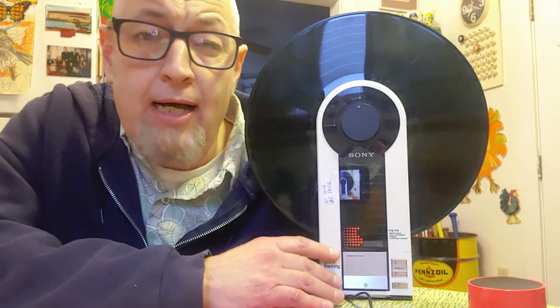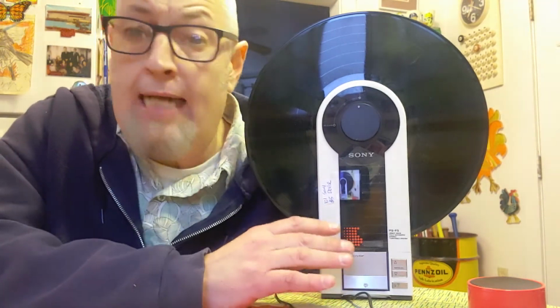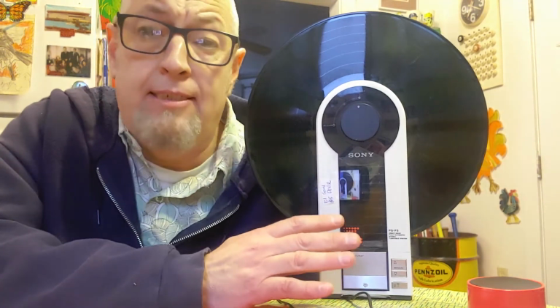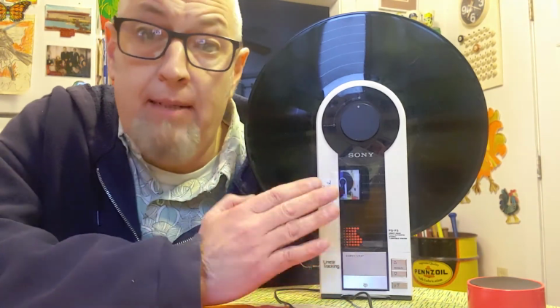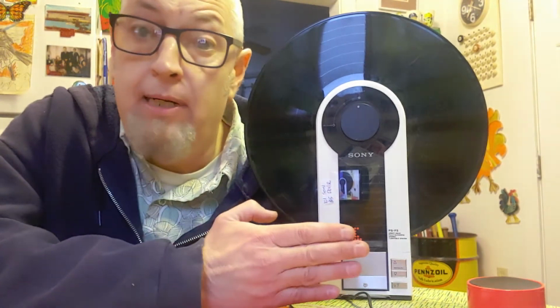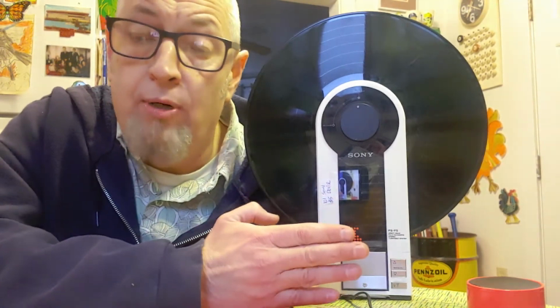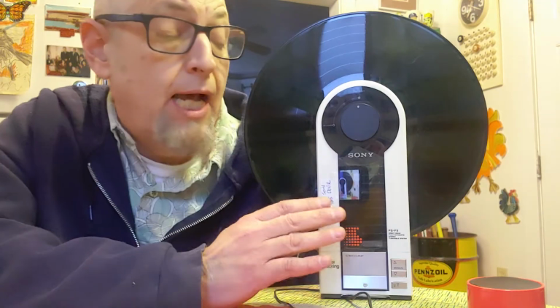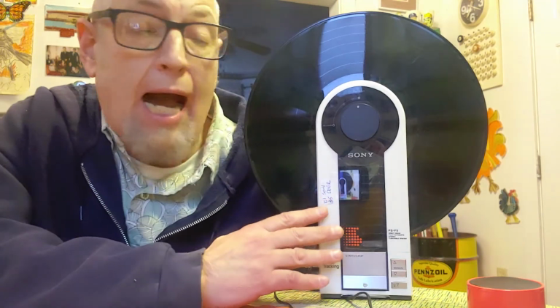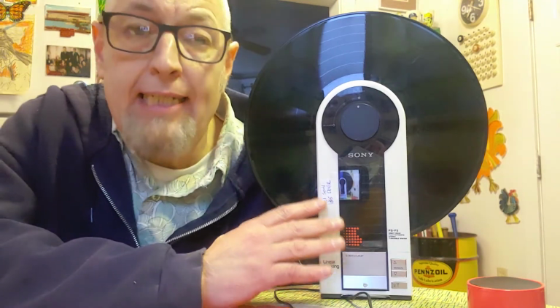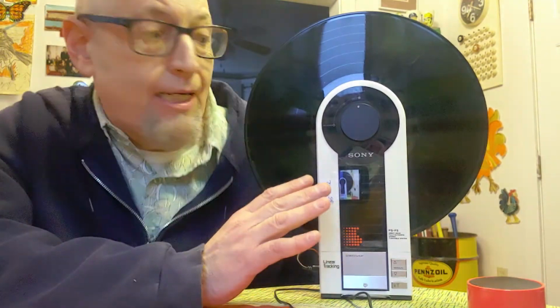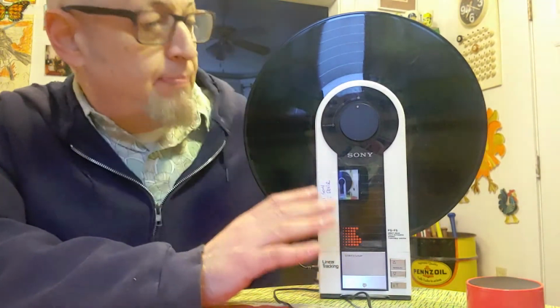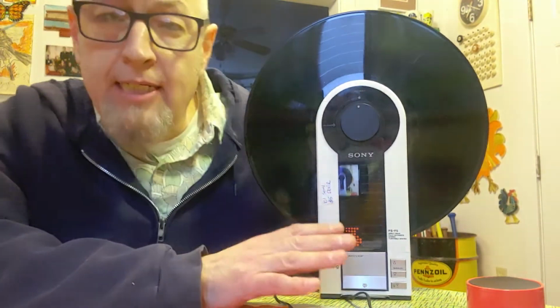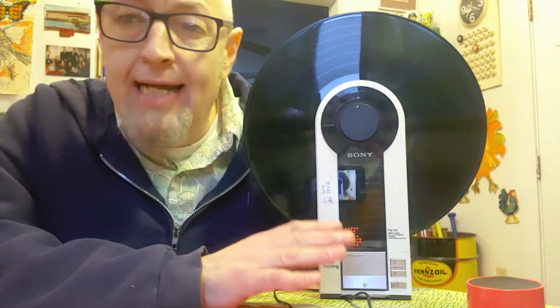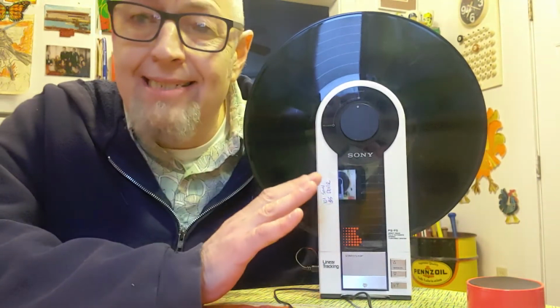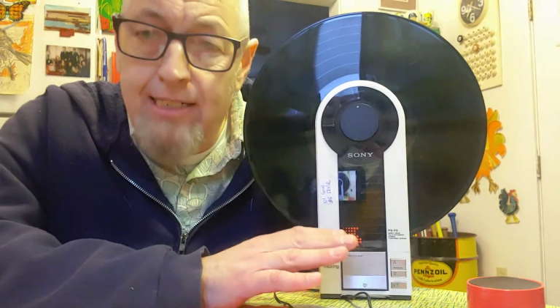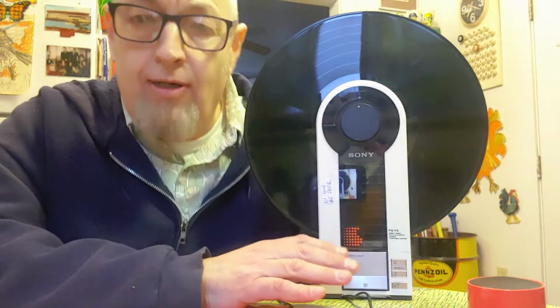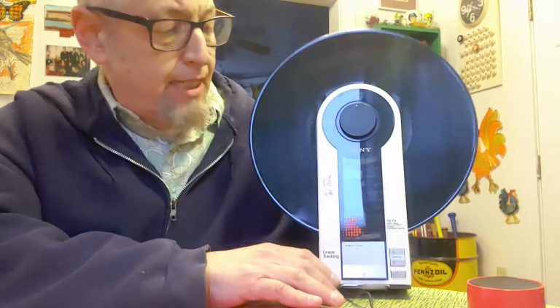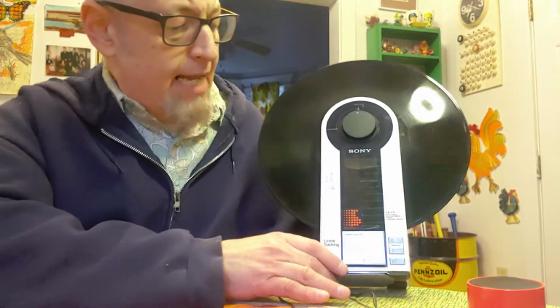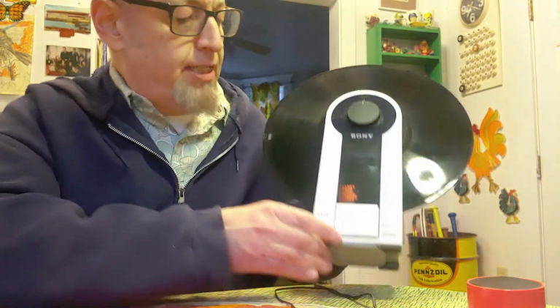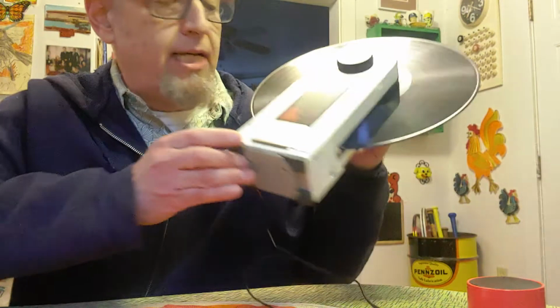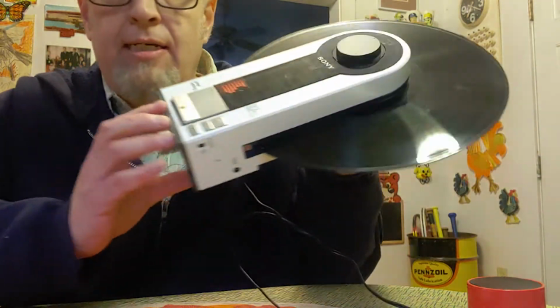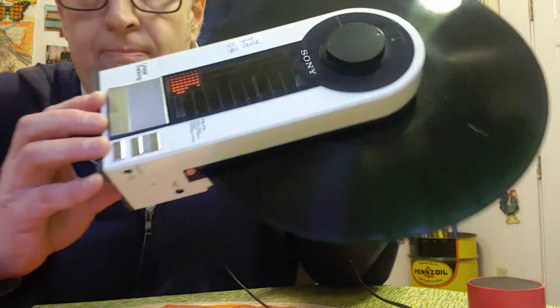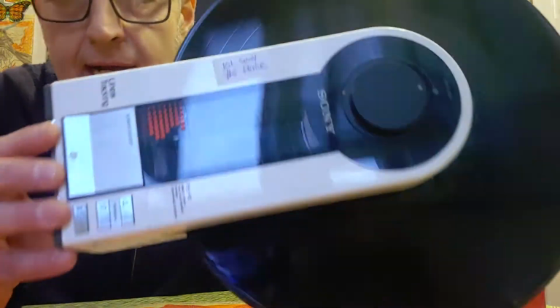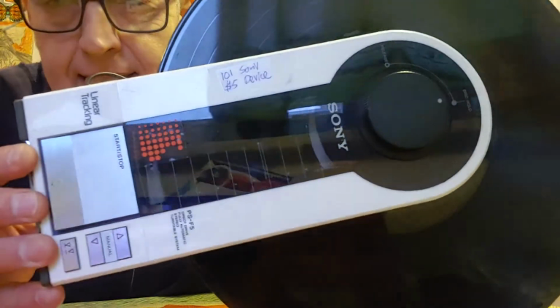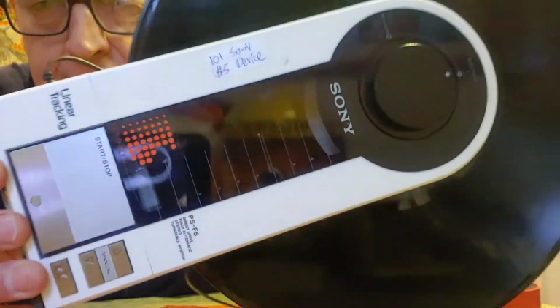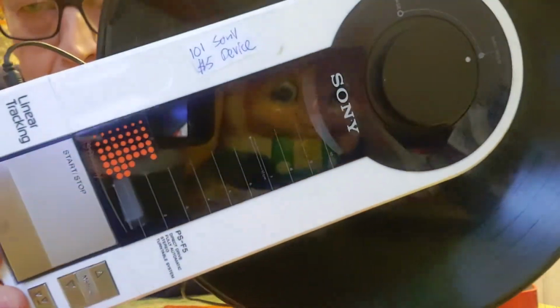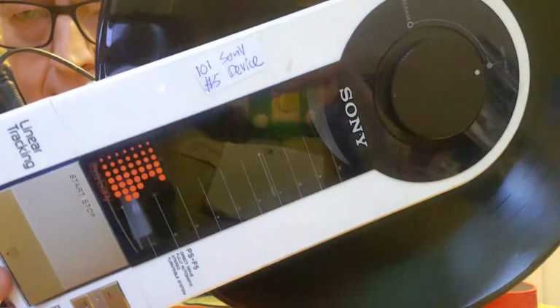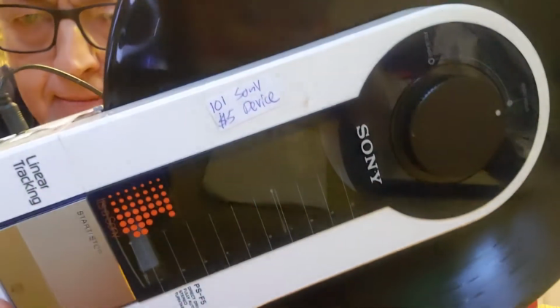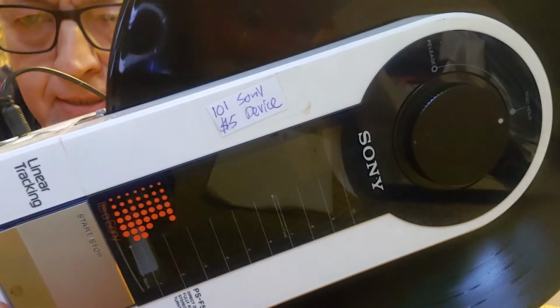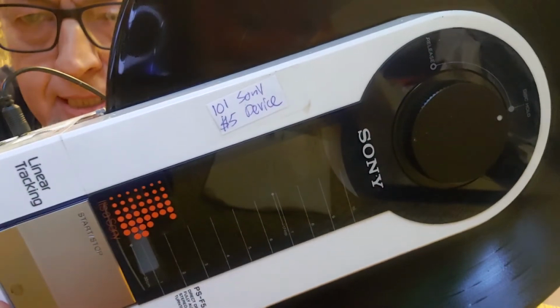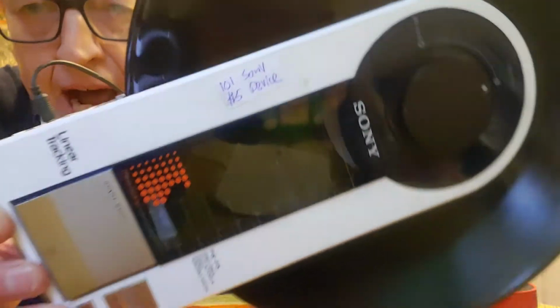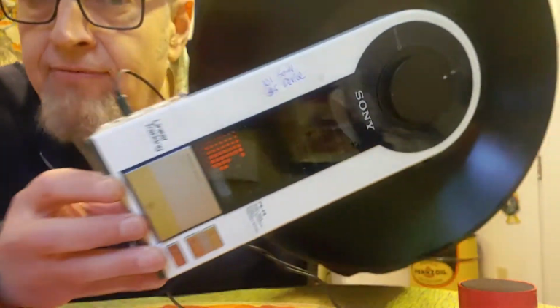I didn't pay big money for it. I bought this at an antique mall, and as you can see, the price of the item is $5.